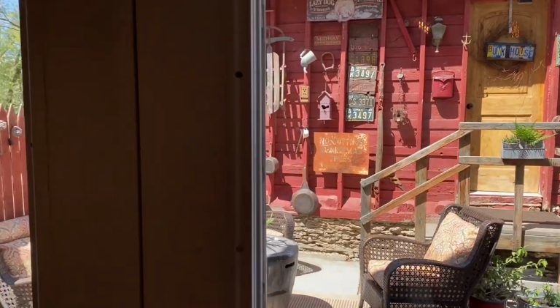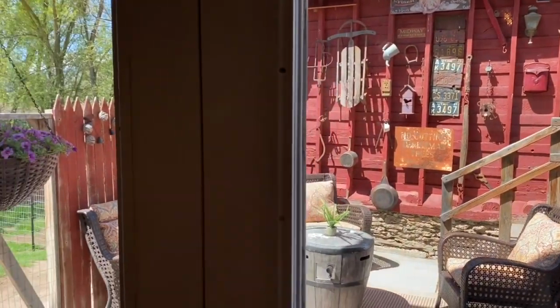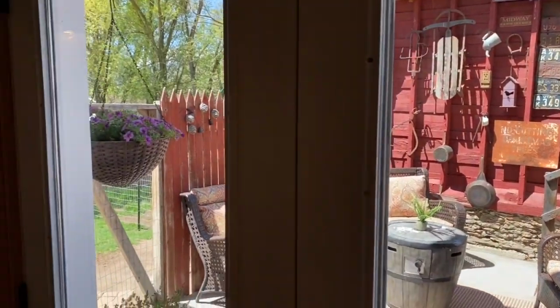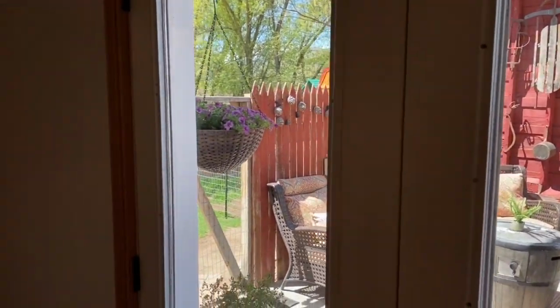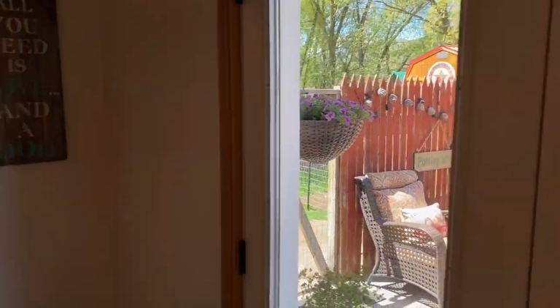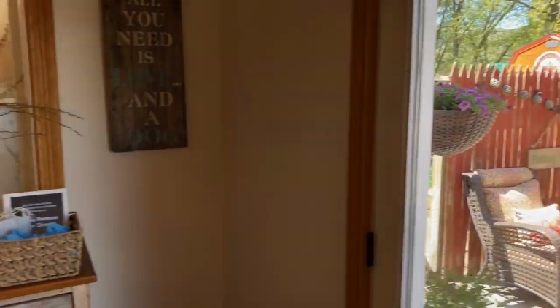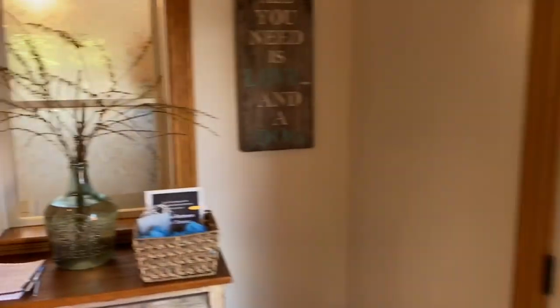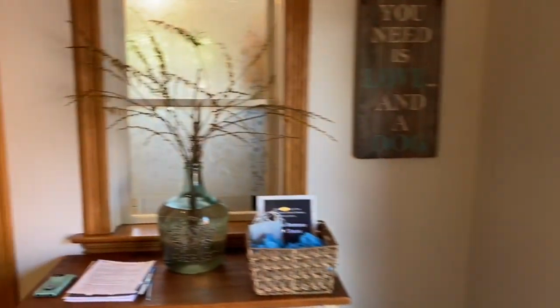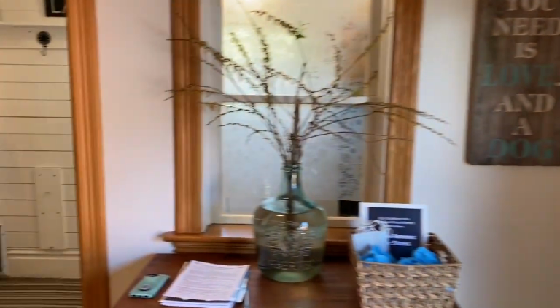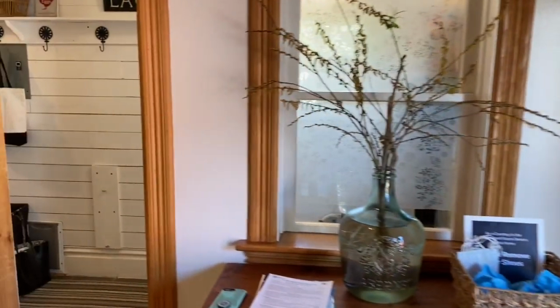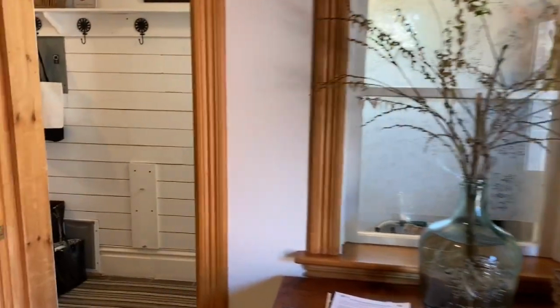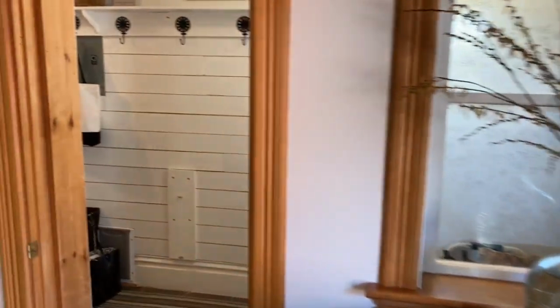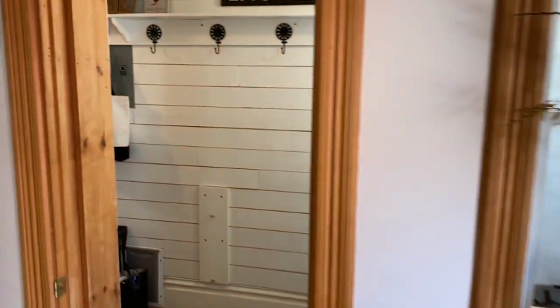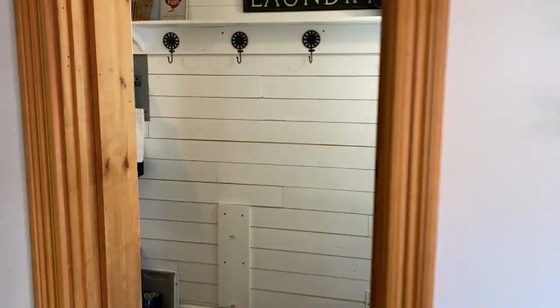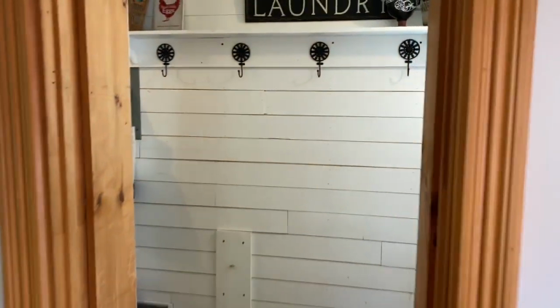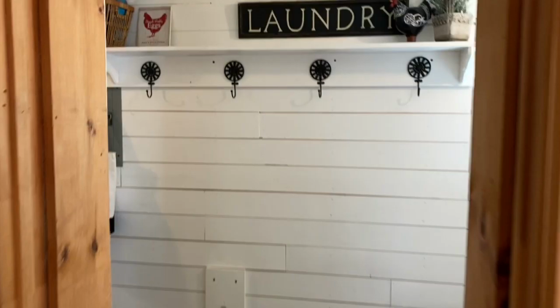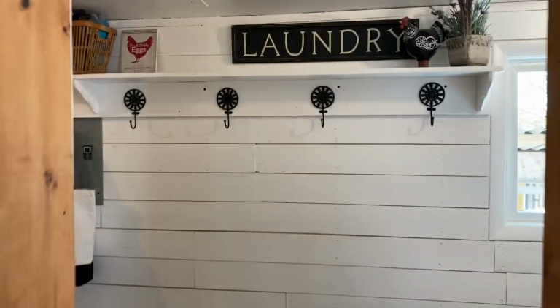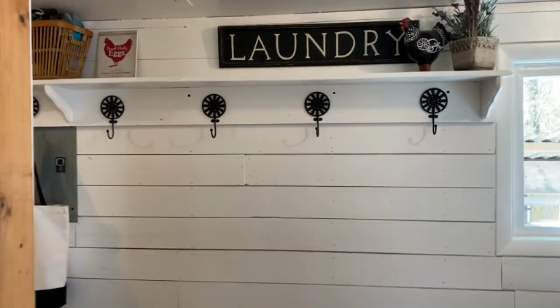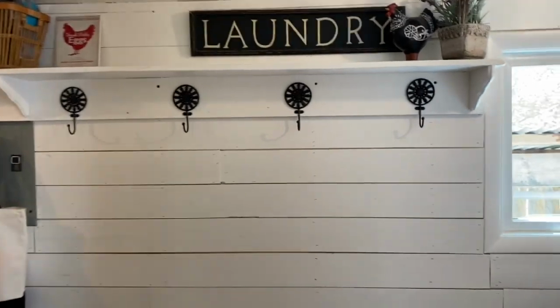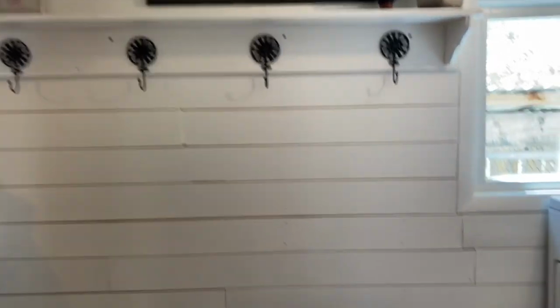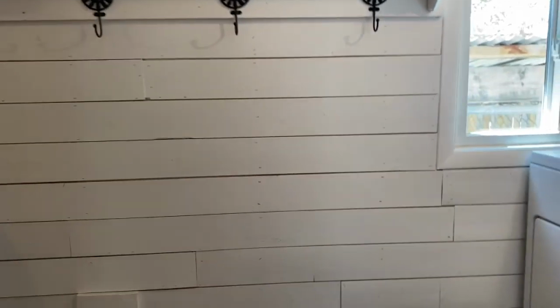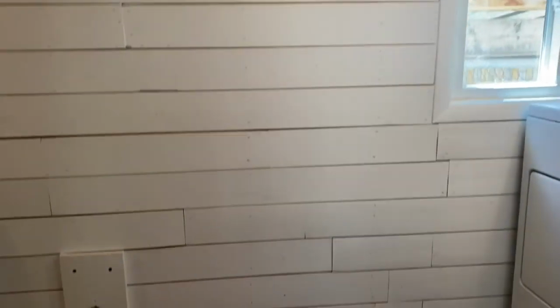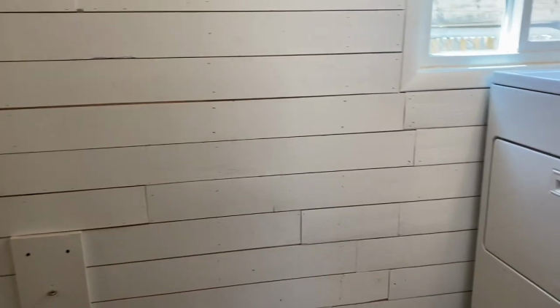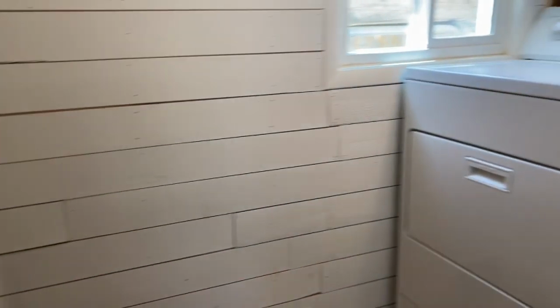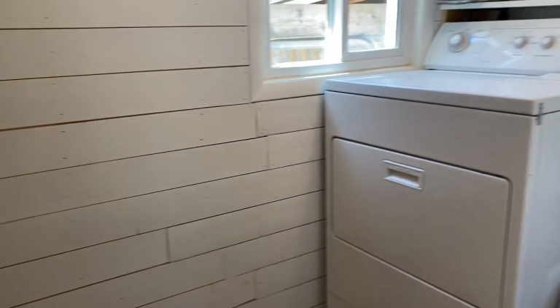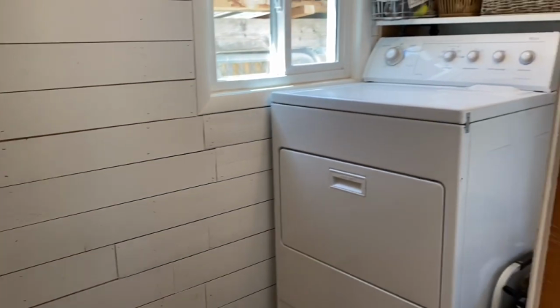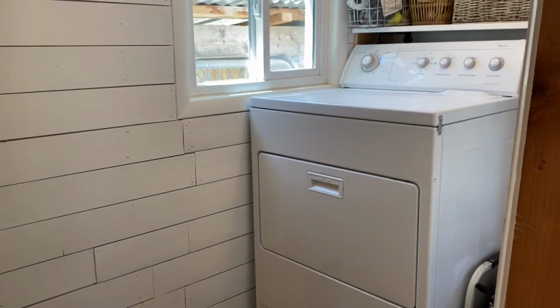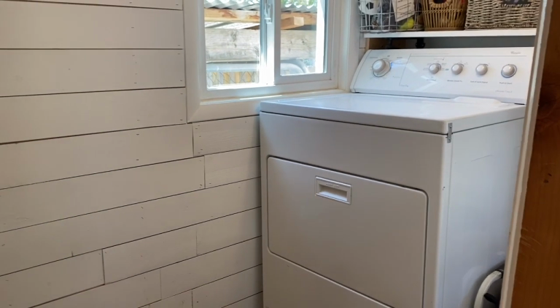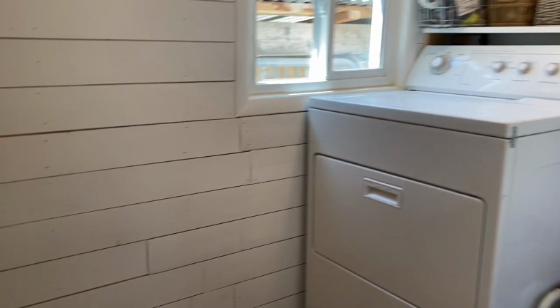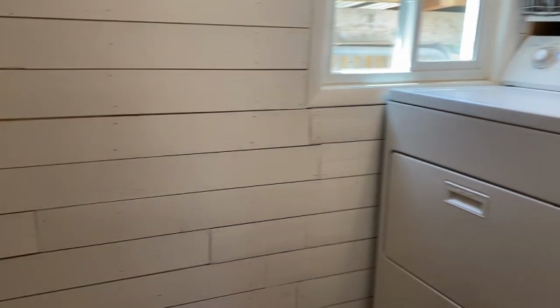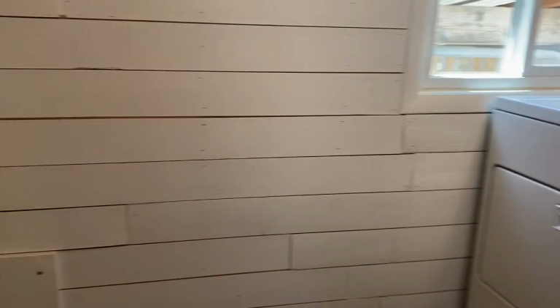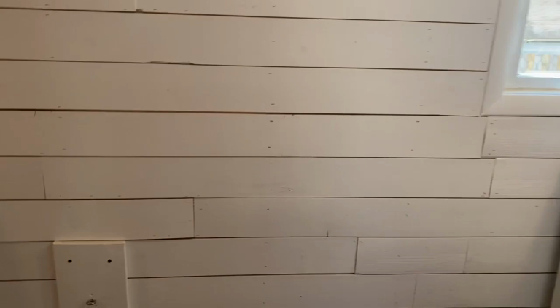Coming back inside, we see the cutest laundry room with custom shiplap, plenty of storage, and locking dog doors that lead out to a fully fenced pen.